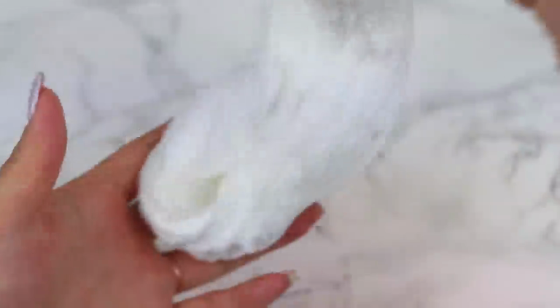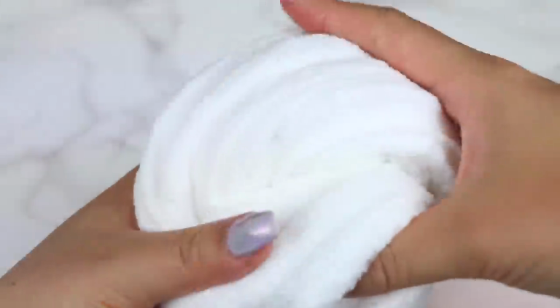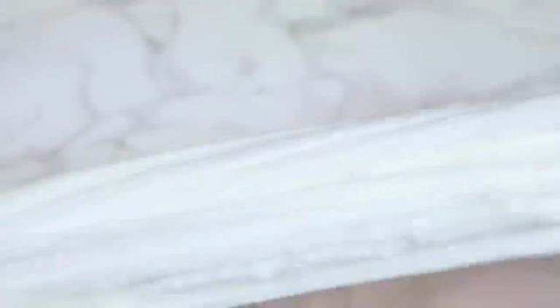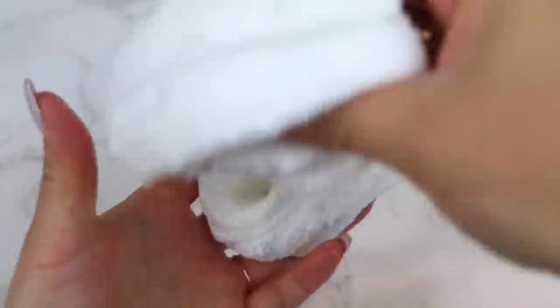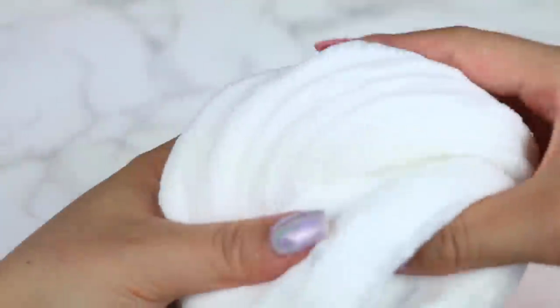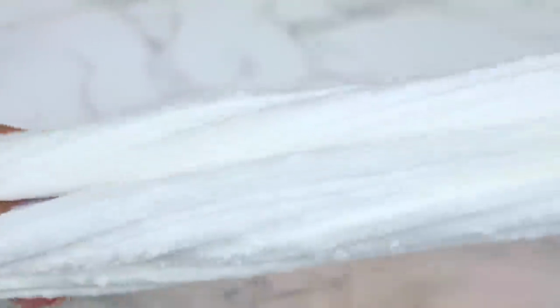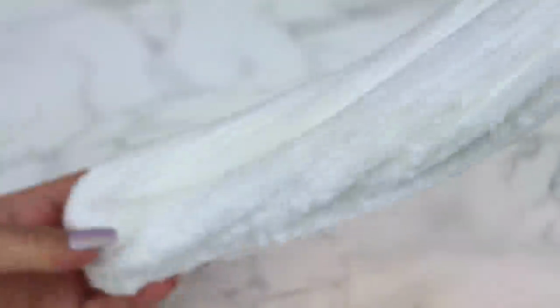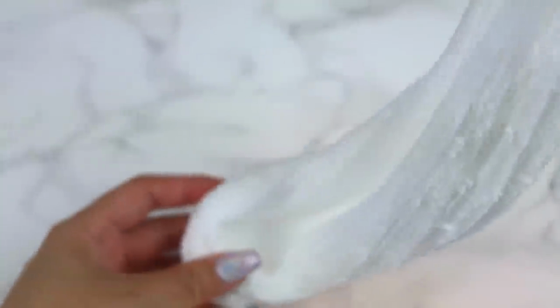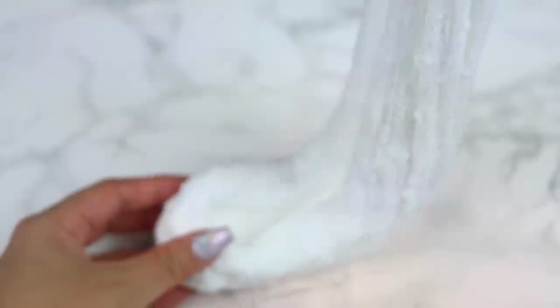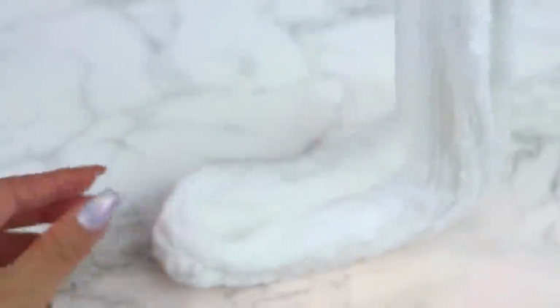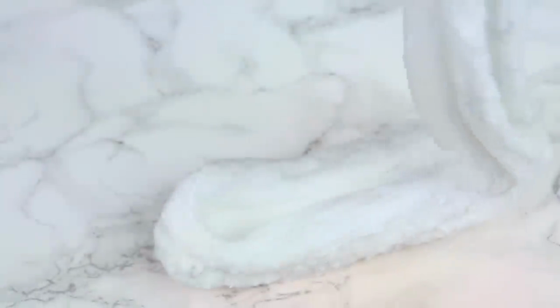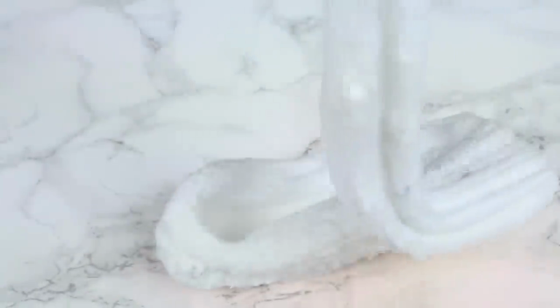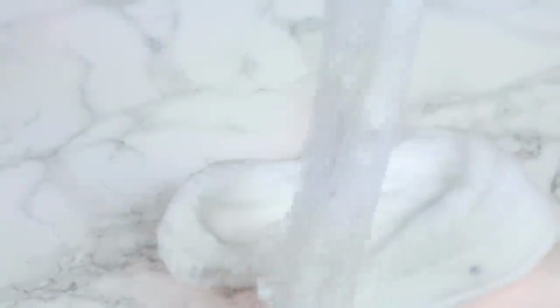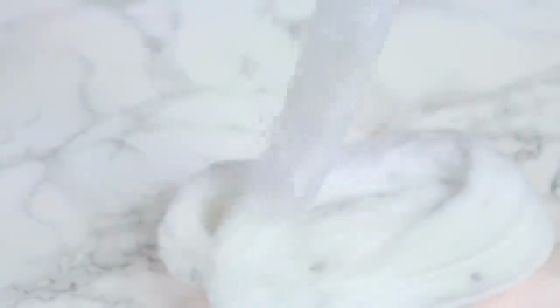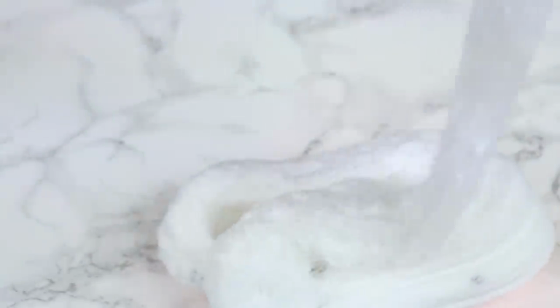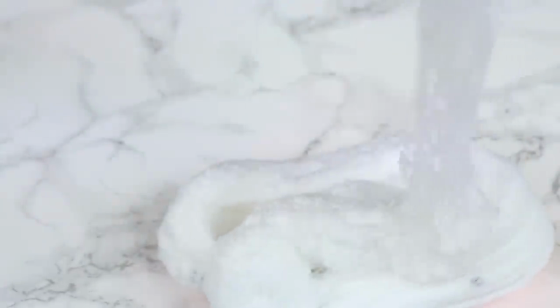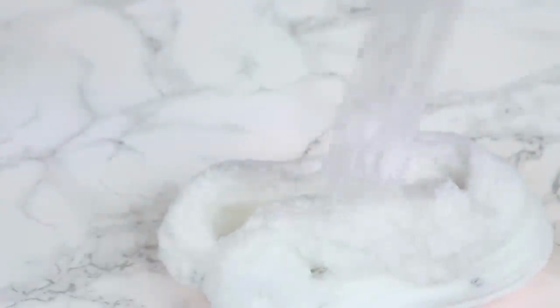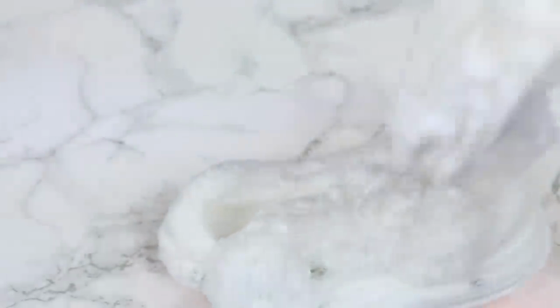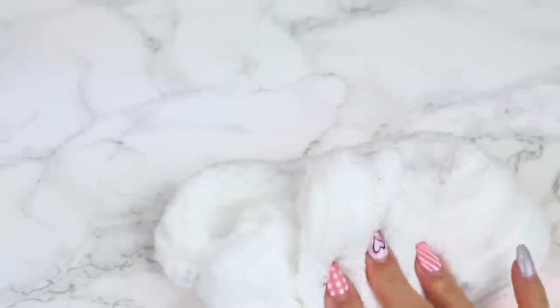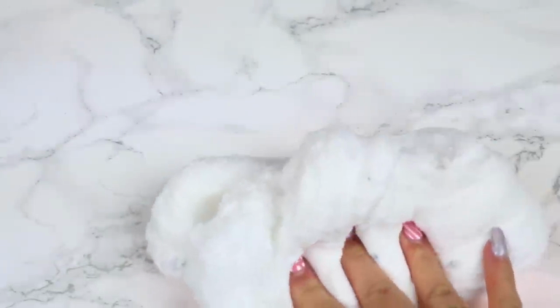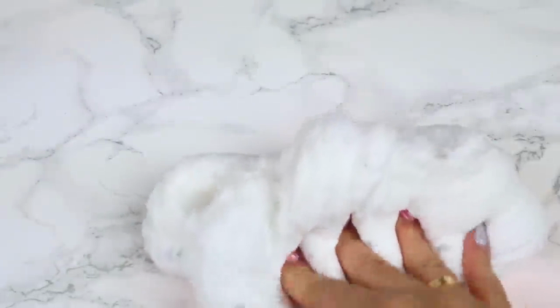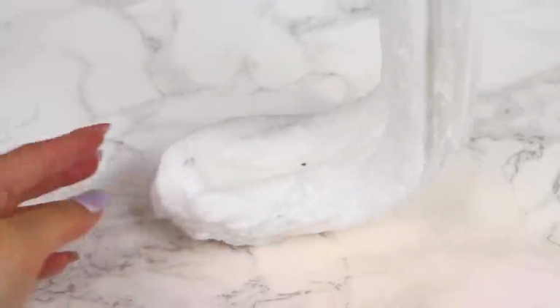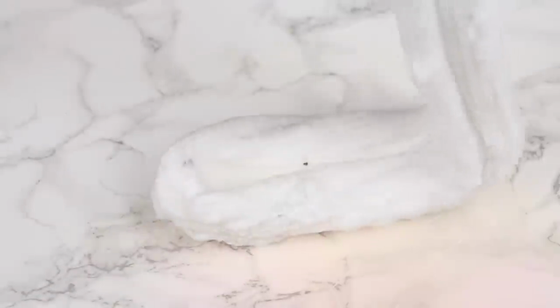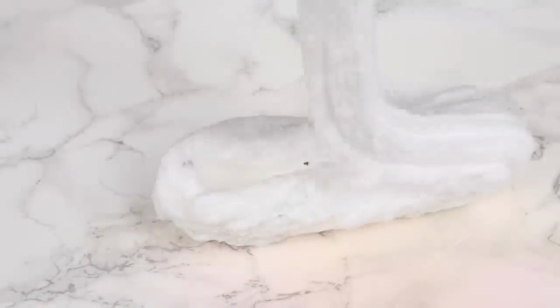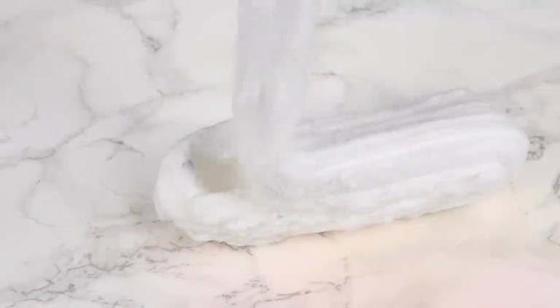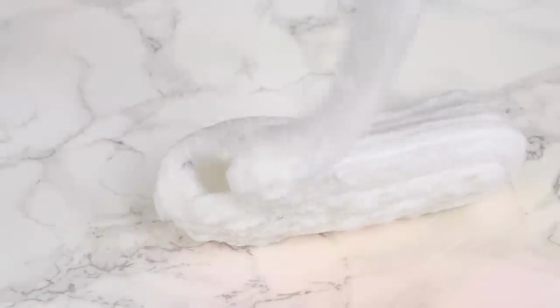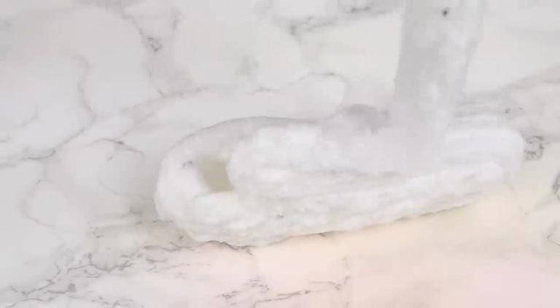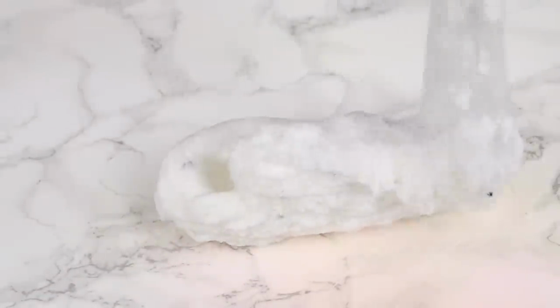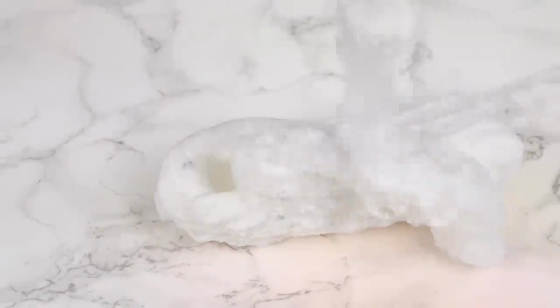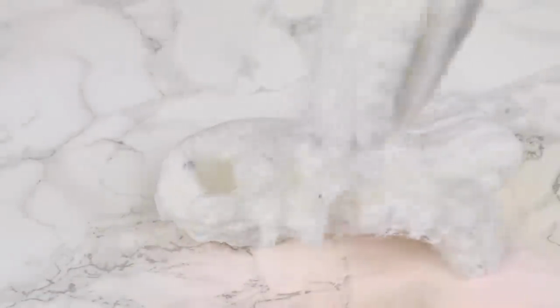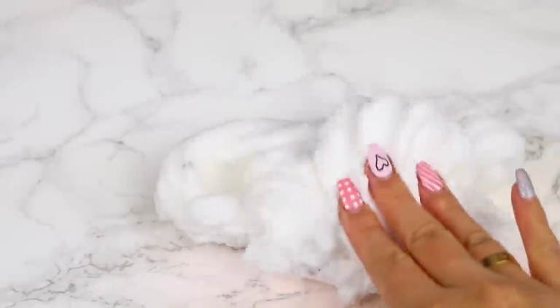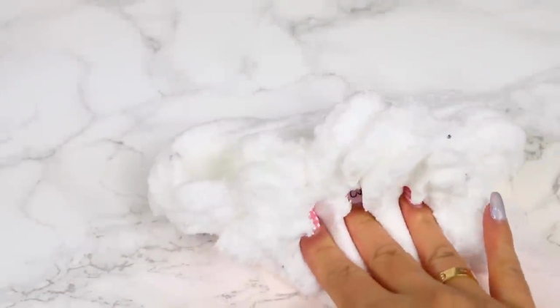It has cookie clay crumbs in it and also cookies and cream themed sprinkles. It's scented with a fairly strong Oreo scent. I haven't made a cloud slime in so long and I love this one so much.